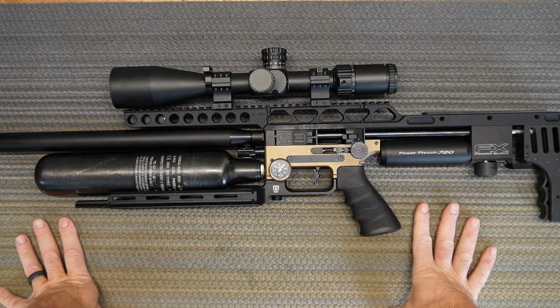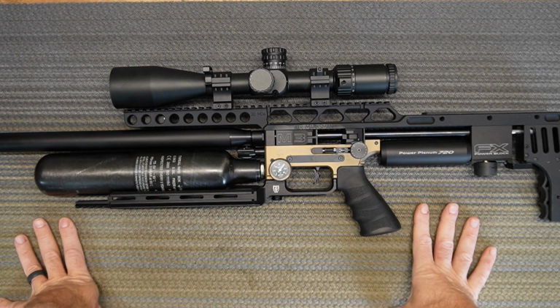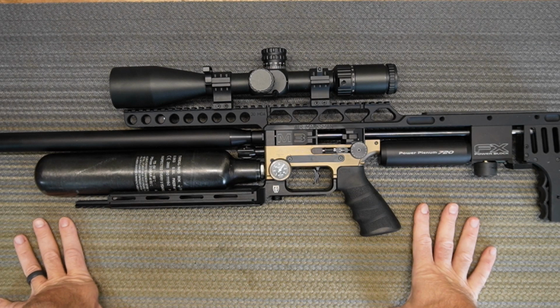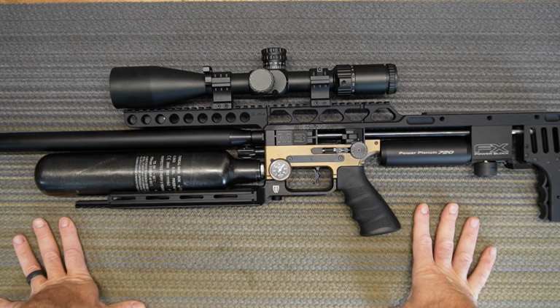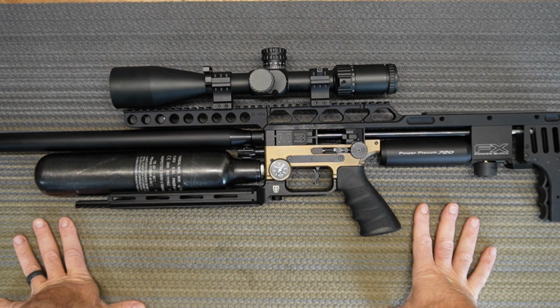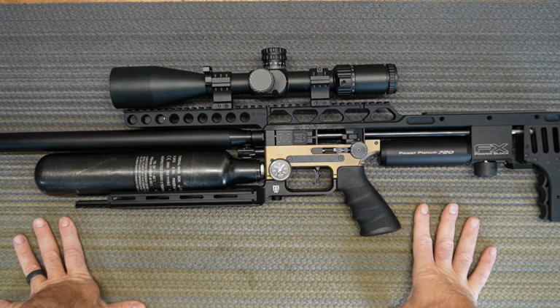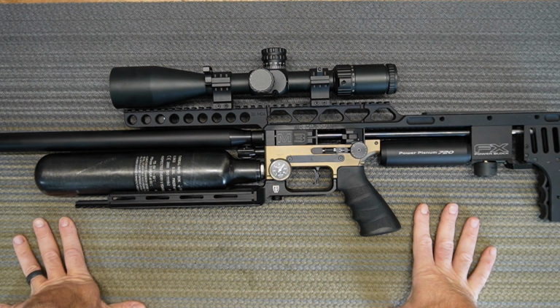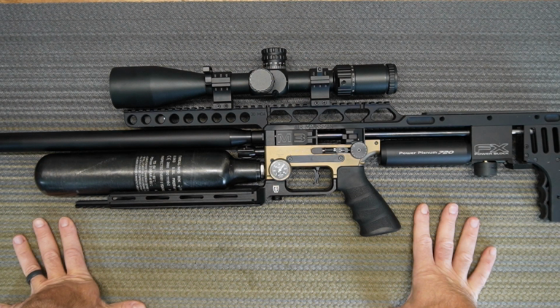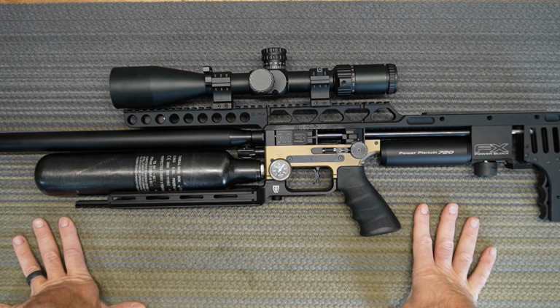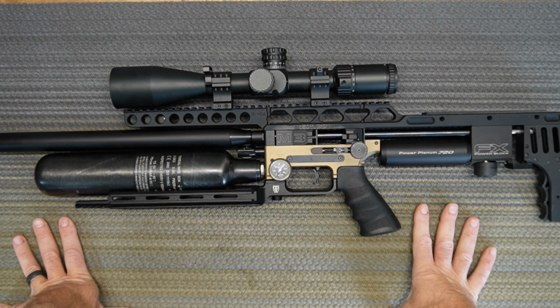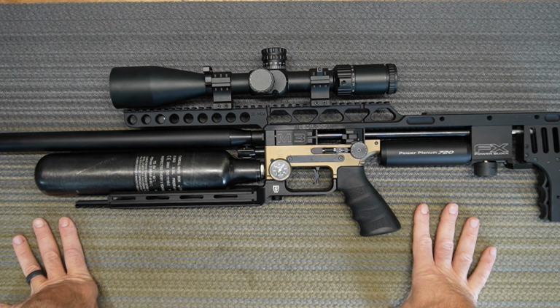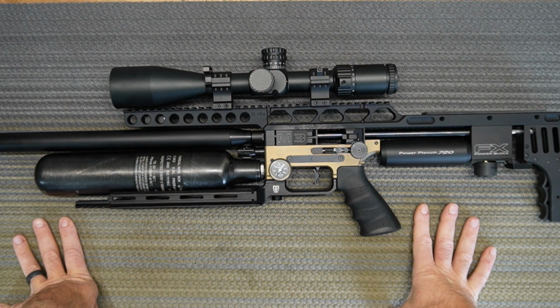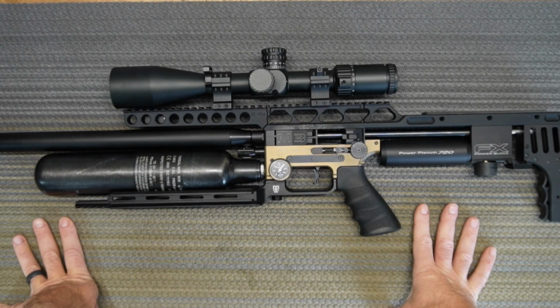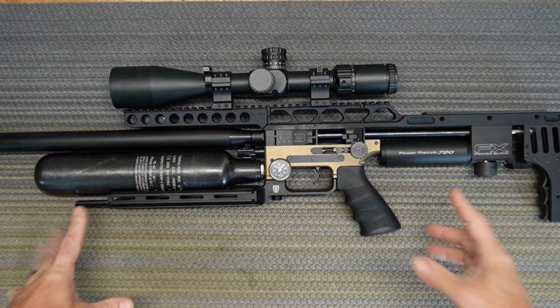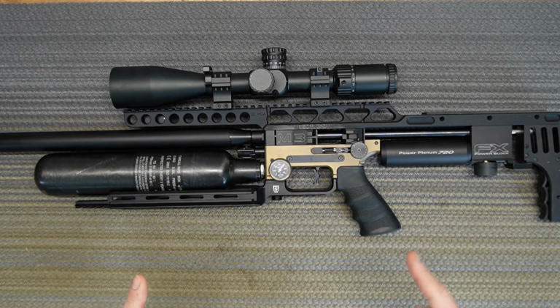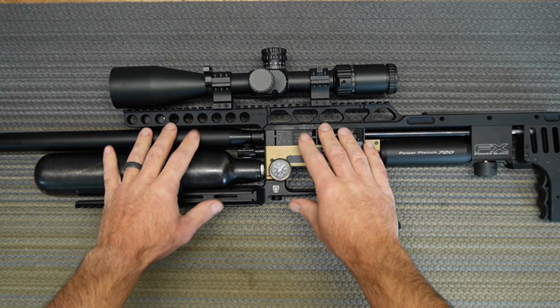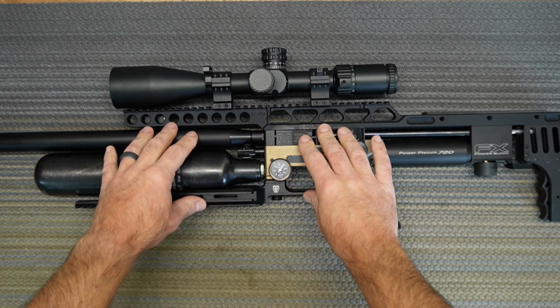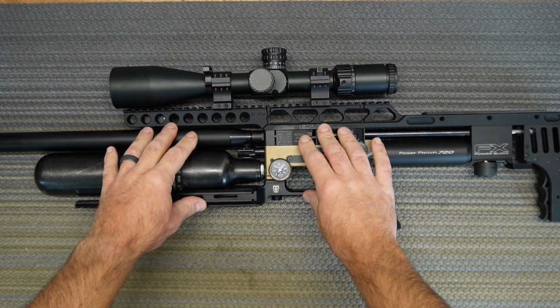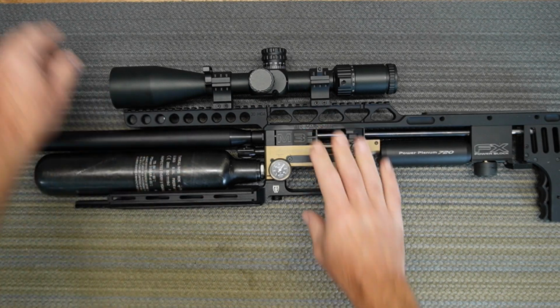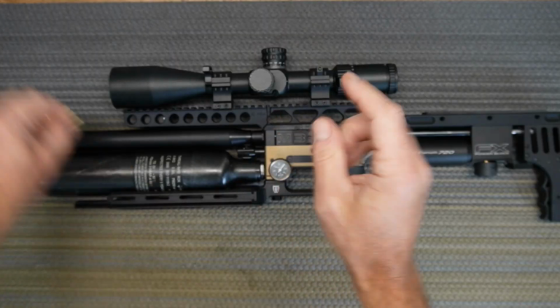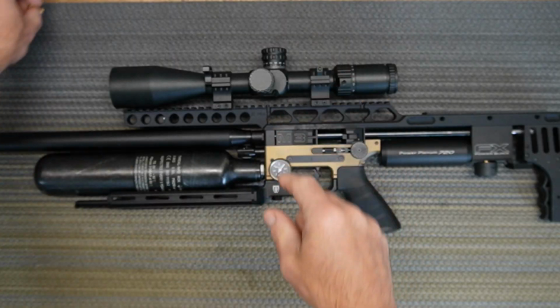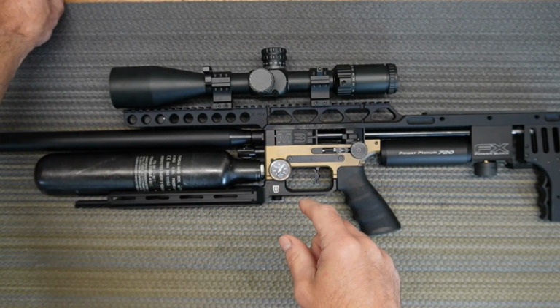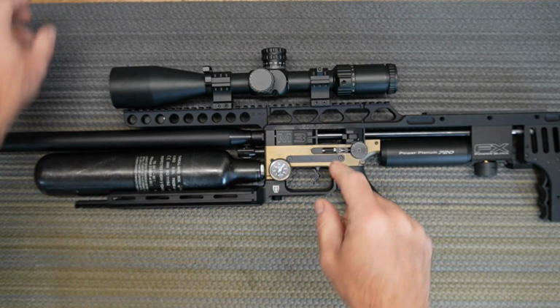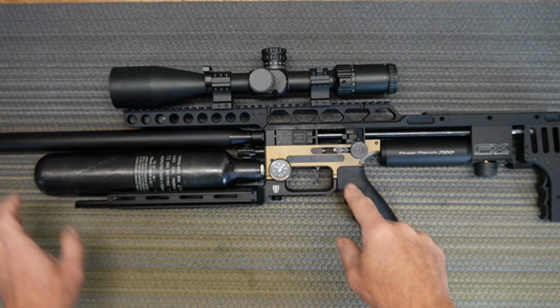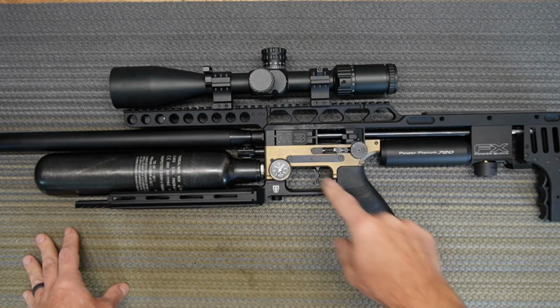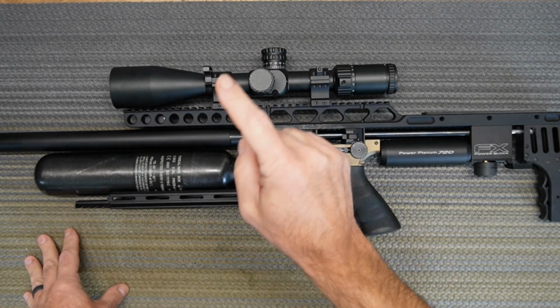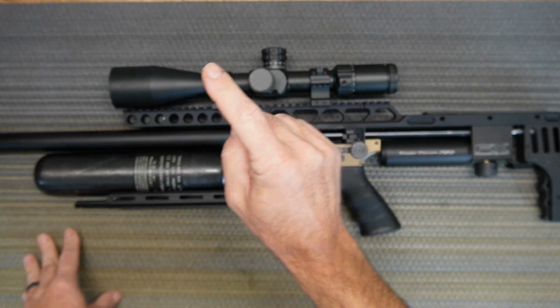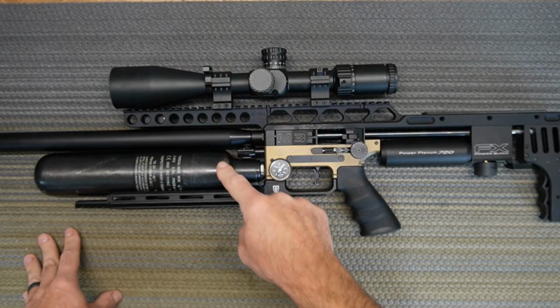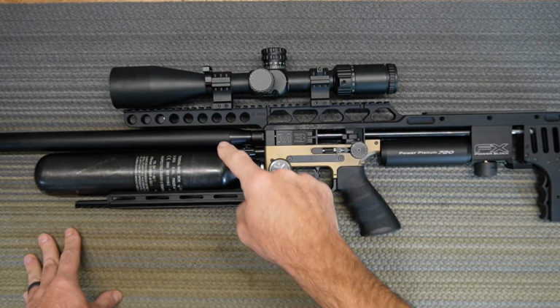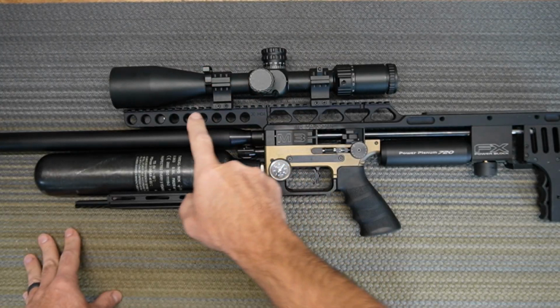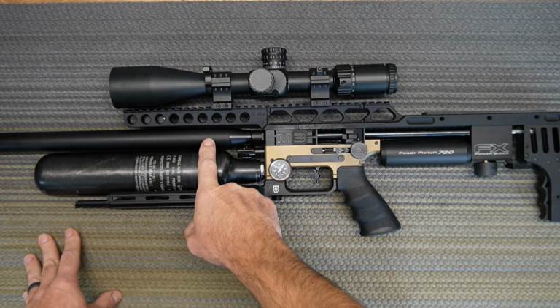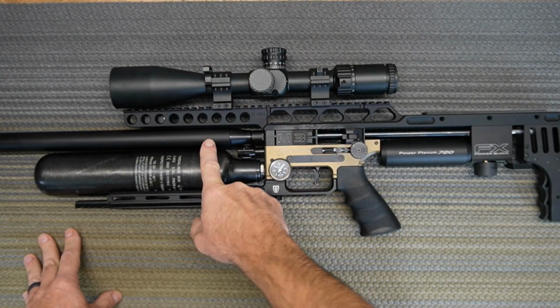What's going on YouTube? Welcome to PCP Savage. In today's episode we're upgrading the hammer on my Impact M3 30 cal 700 millimeter.